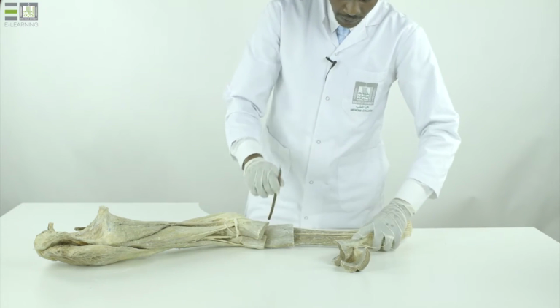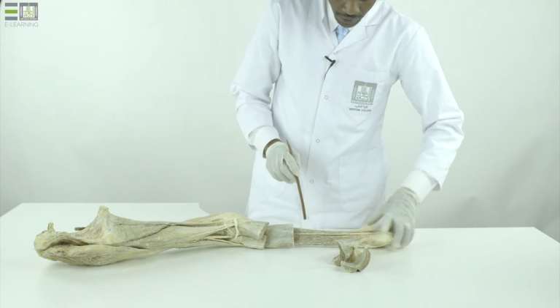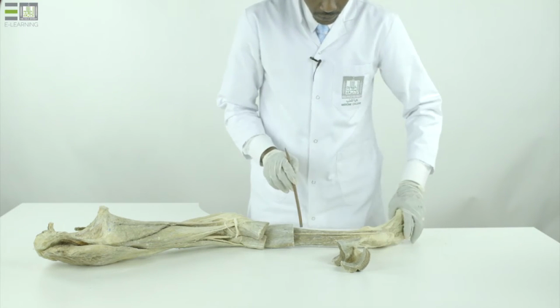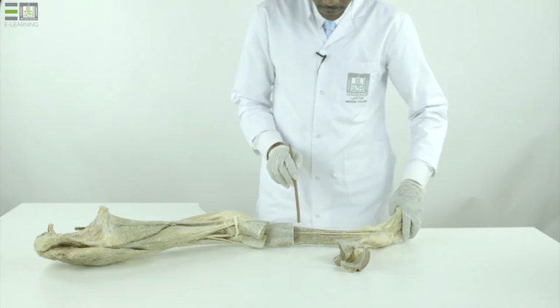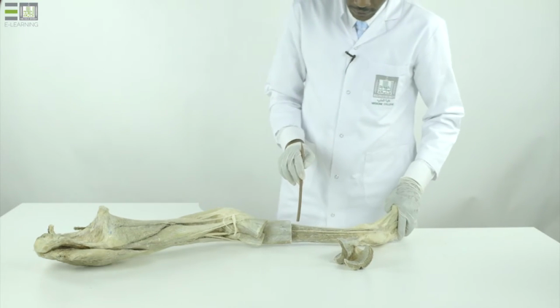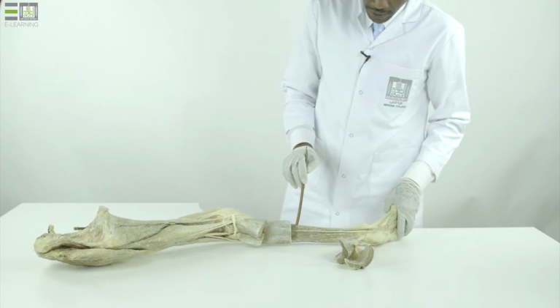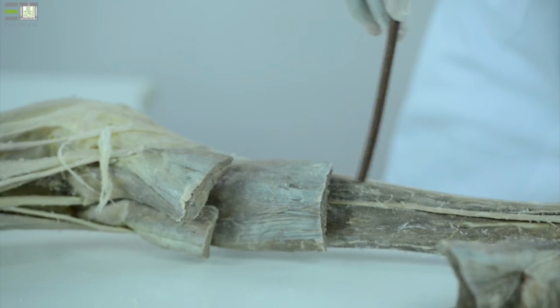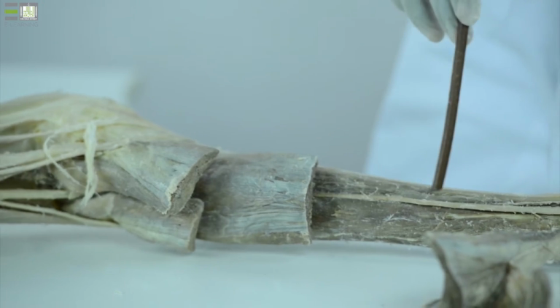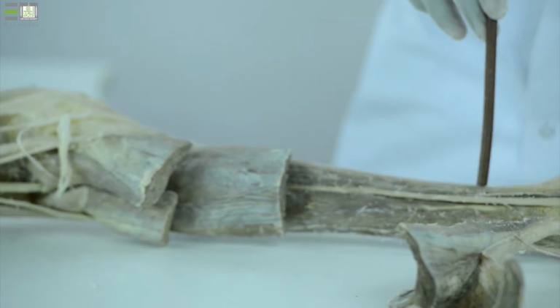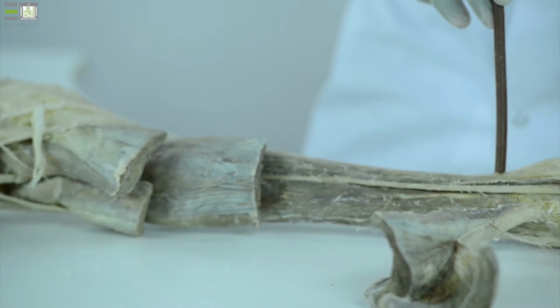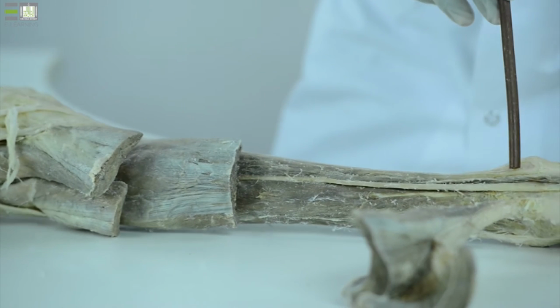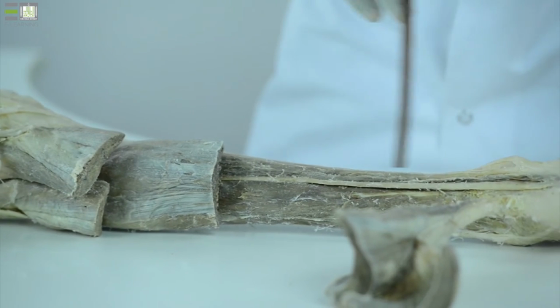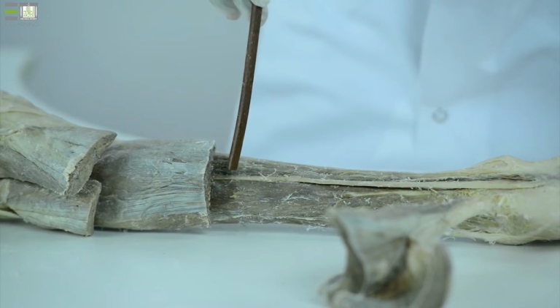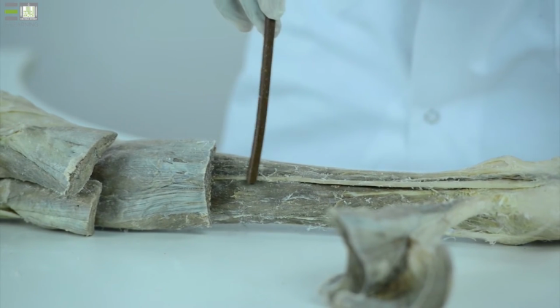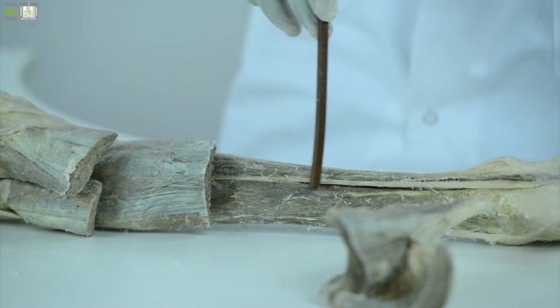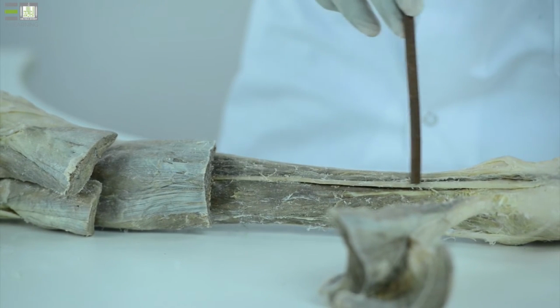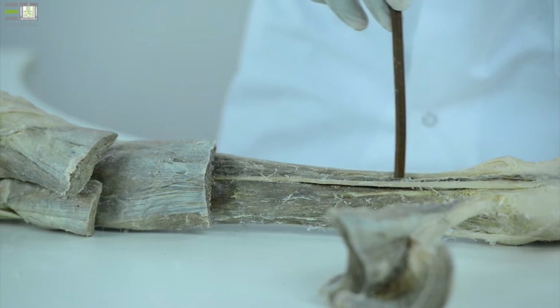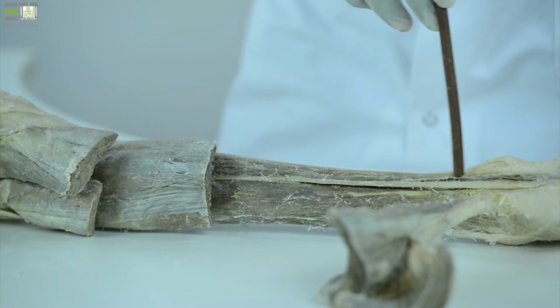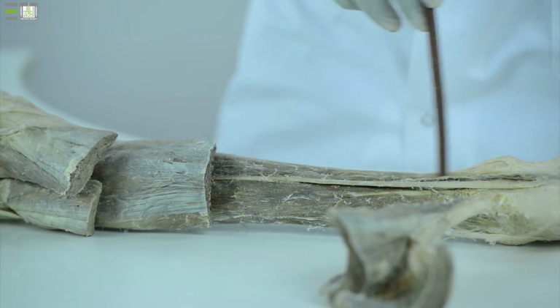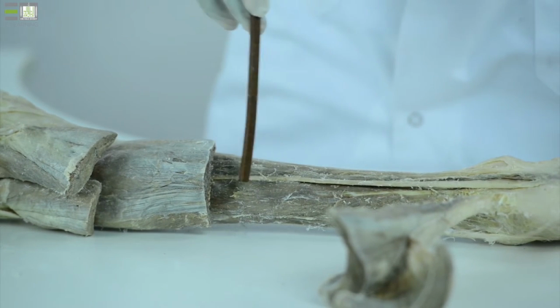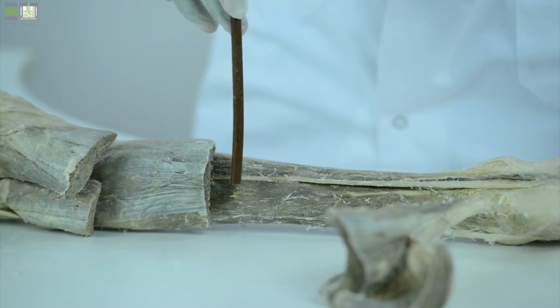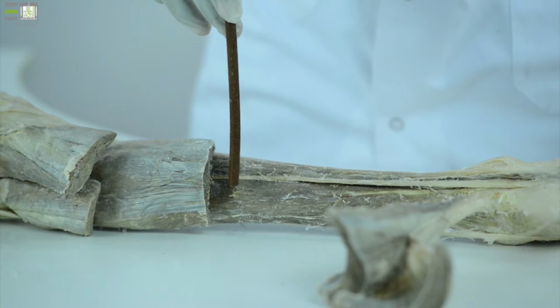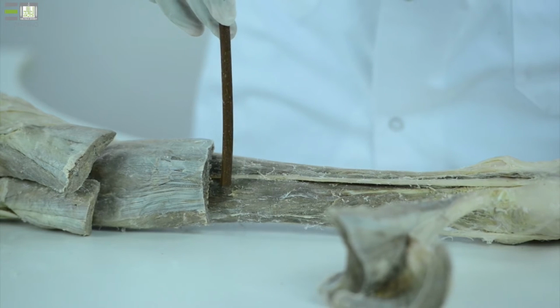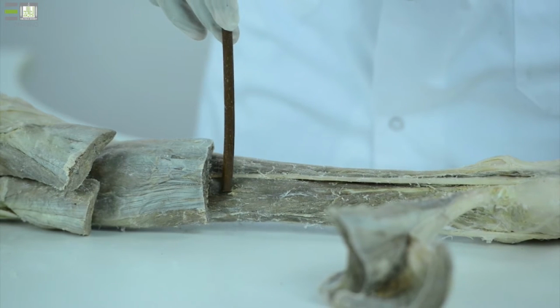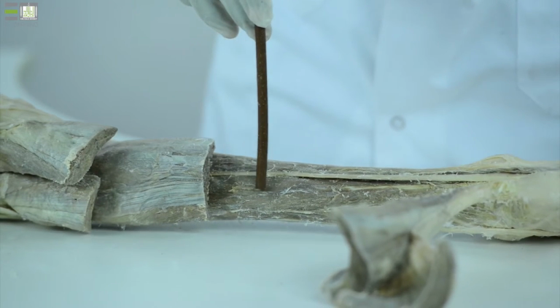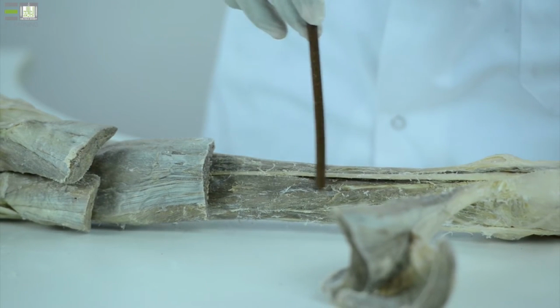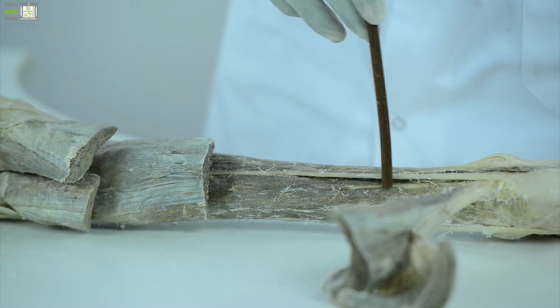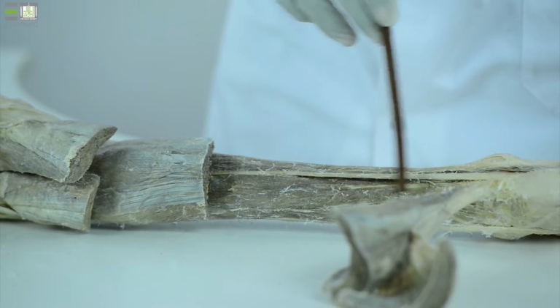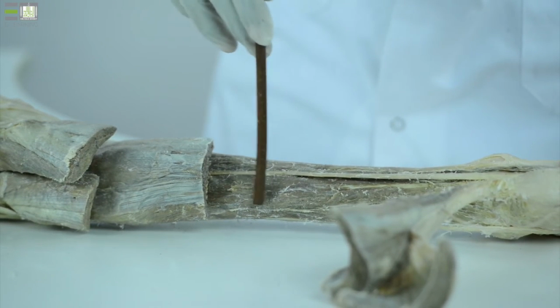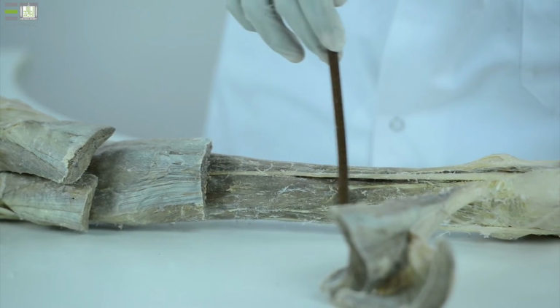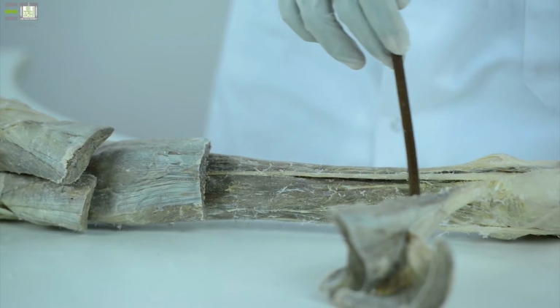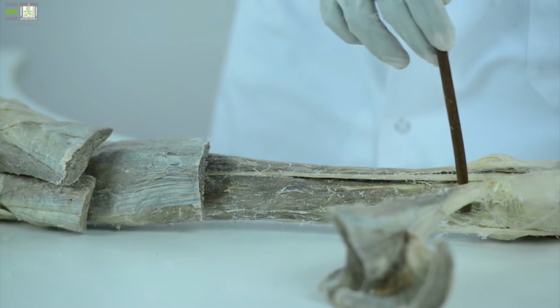And here we can see the tibialis posterior muscle, the tibial nerve and vessels, the flexor digitorum longus, and the flexor hallucis longus.